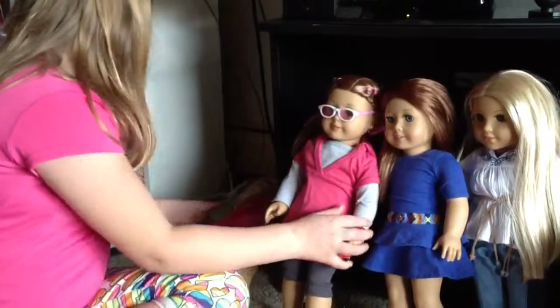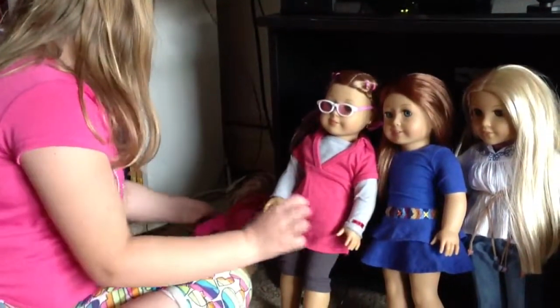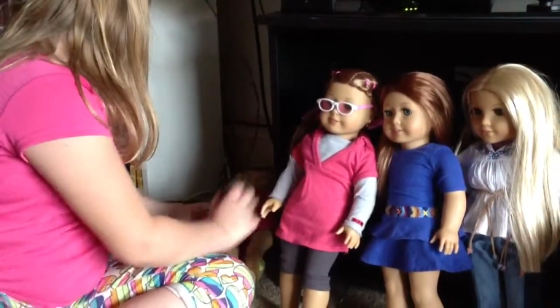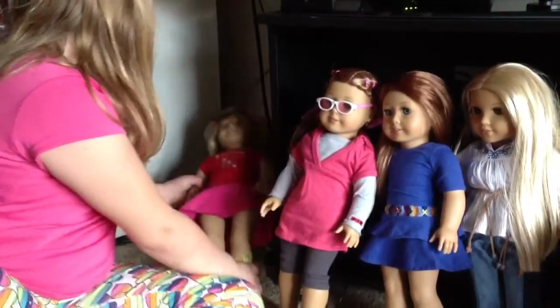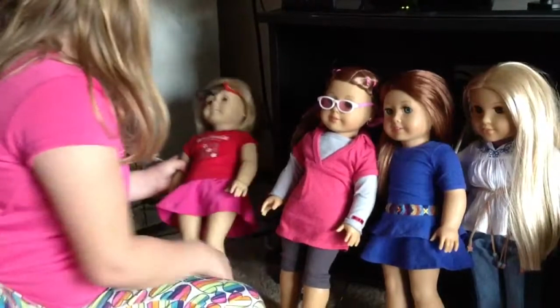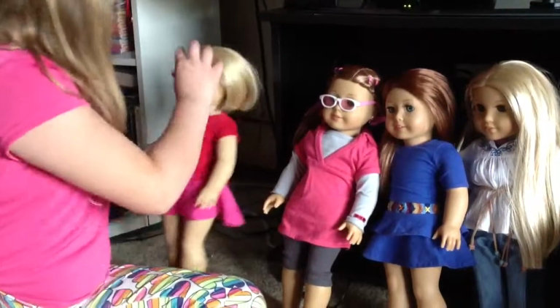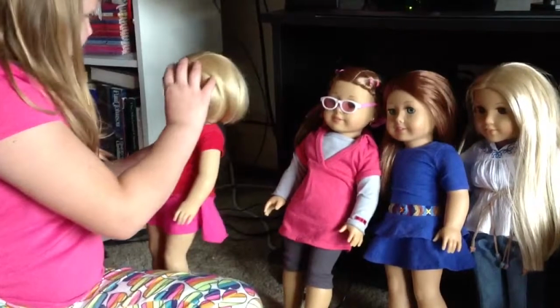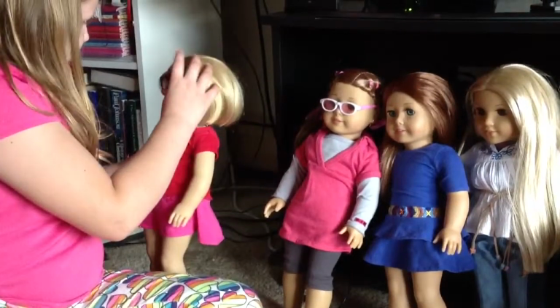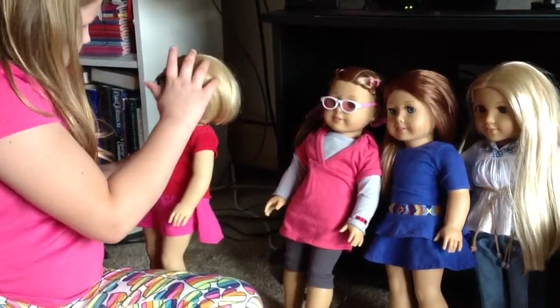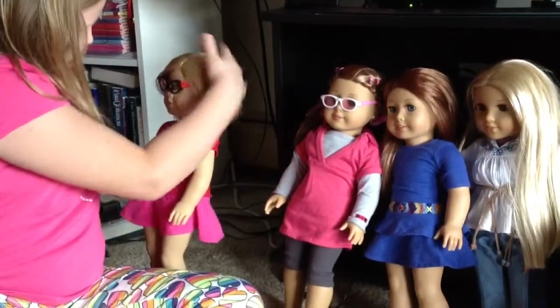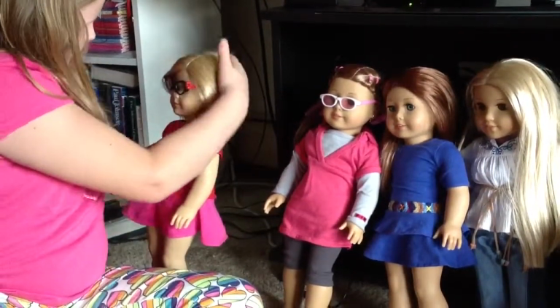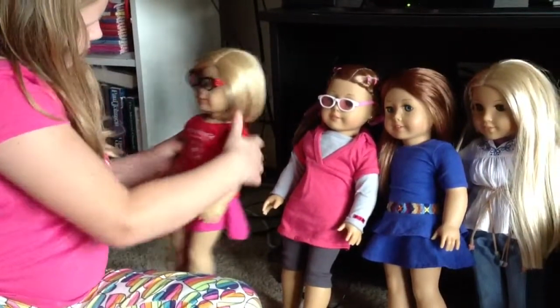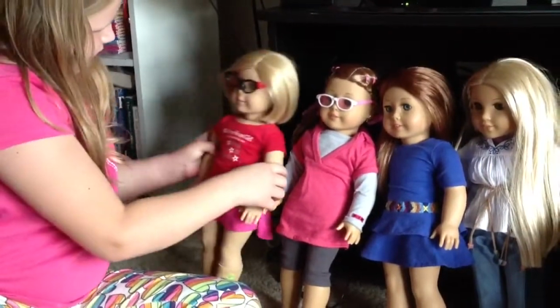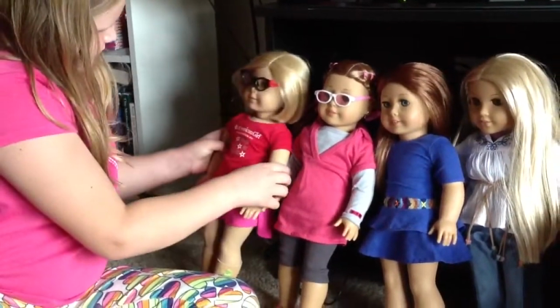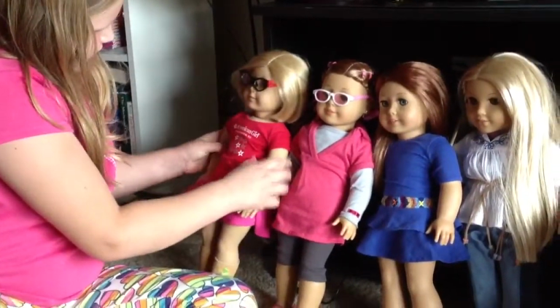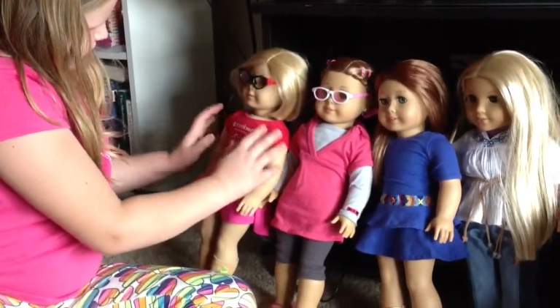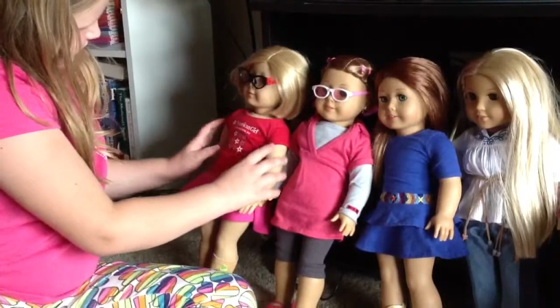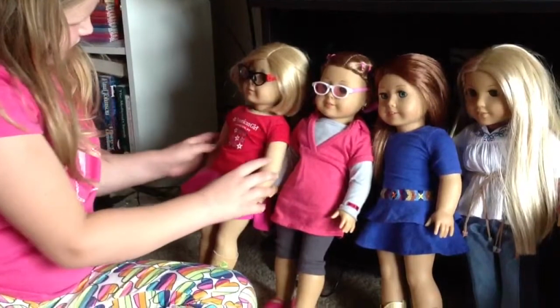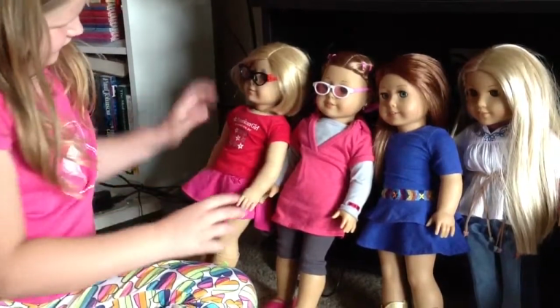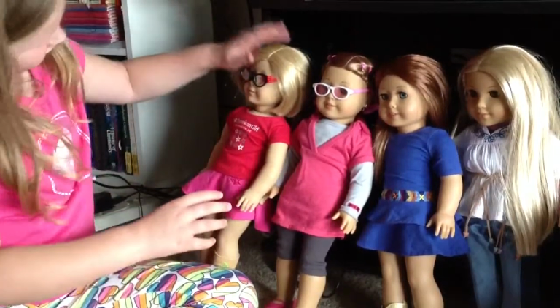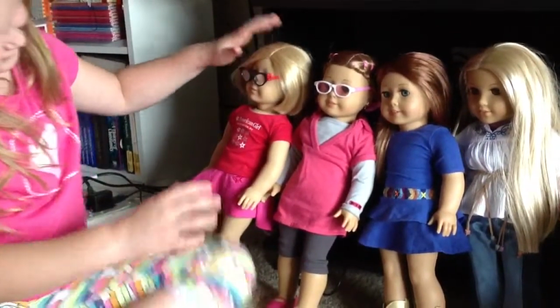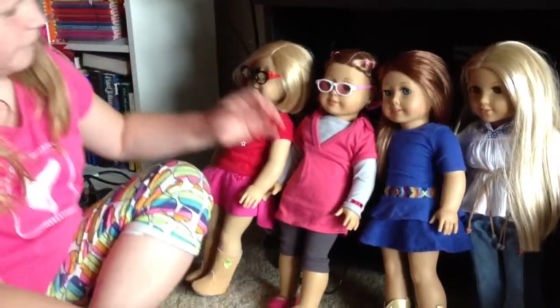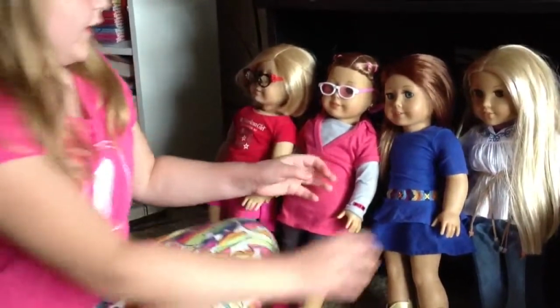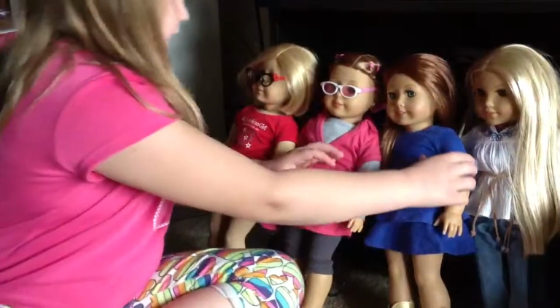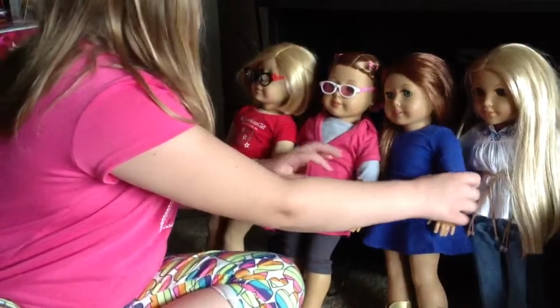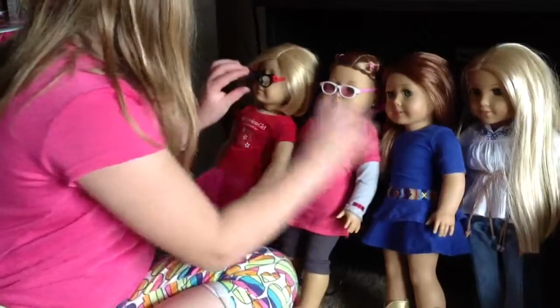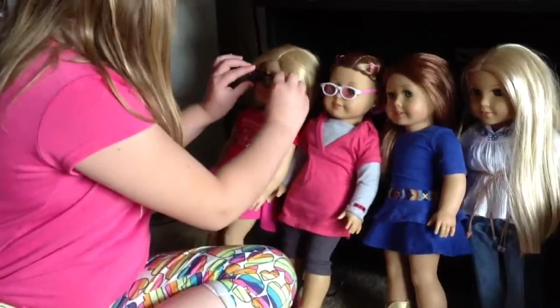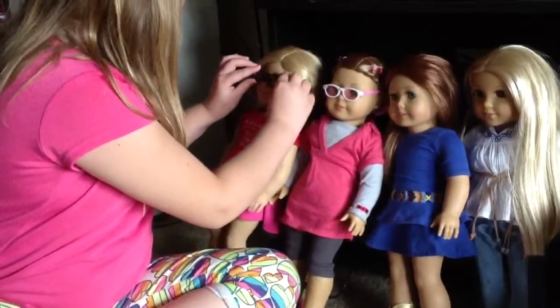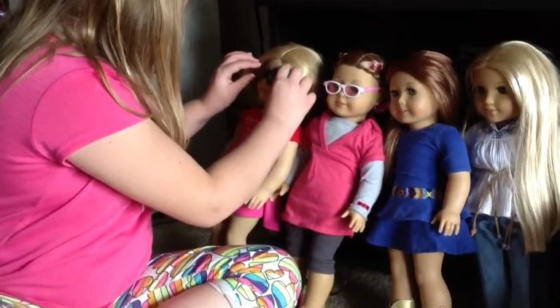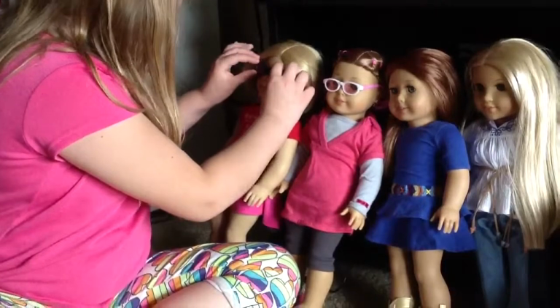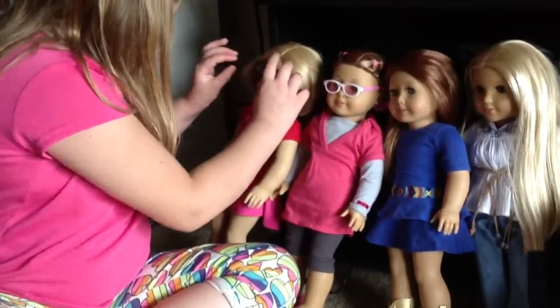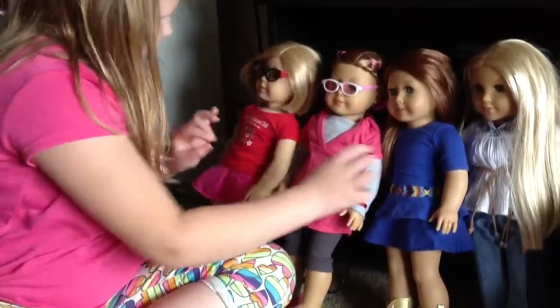Uh-oh, poor Kit. Are you okay, Kit? I'm okay. That's good. My glasses are falling off. Oh. Thank you. There.